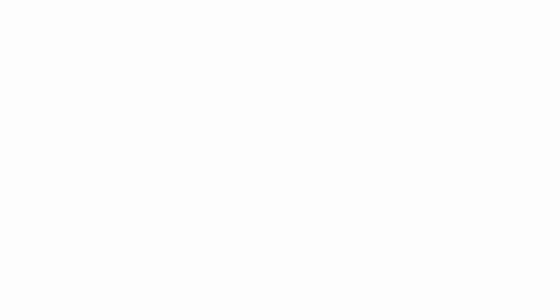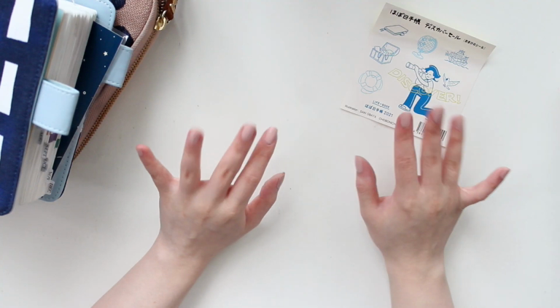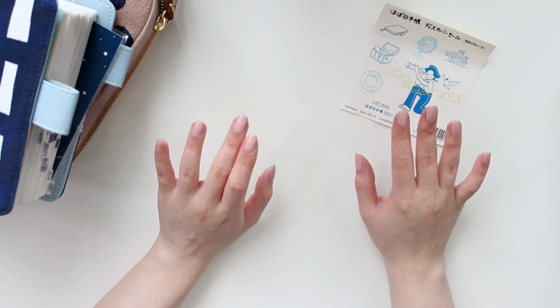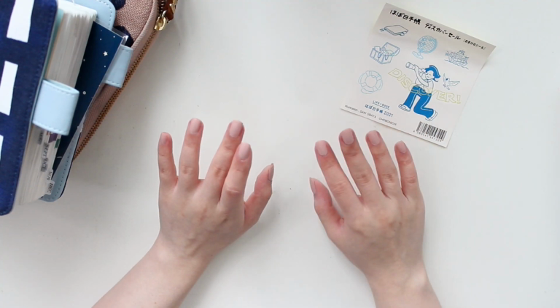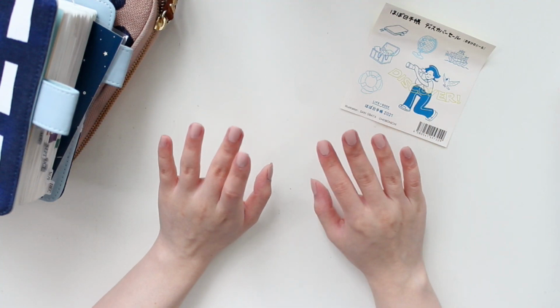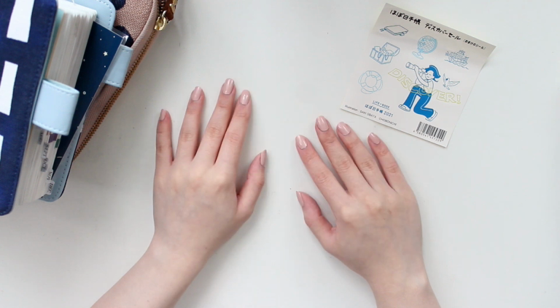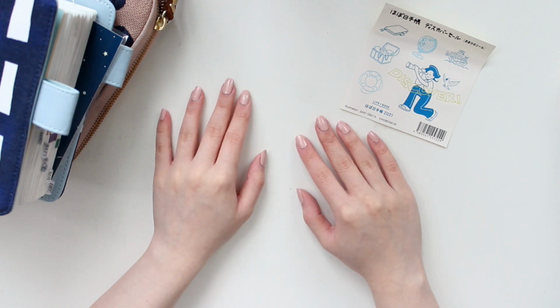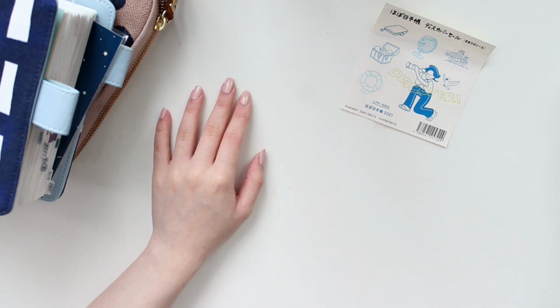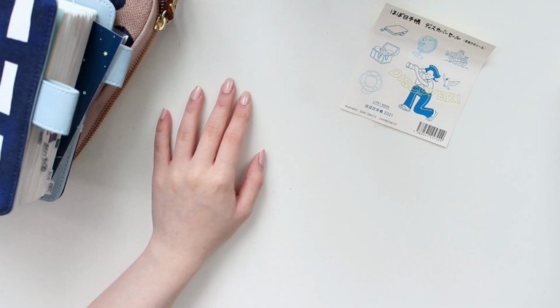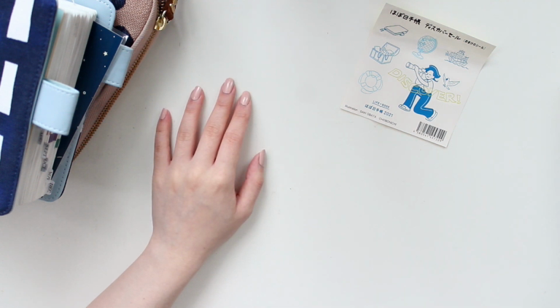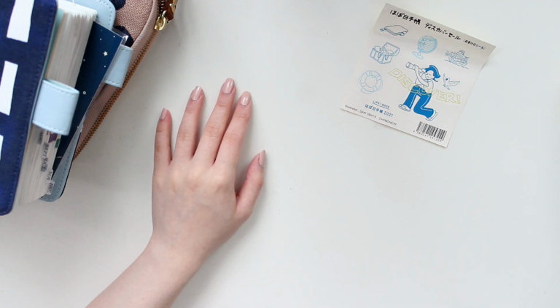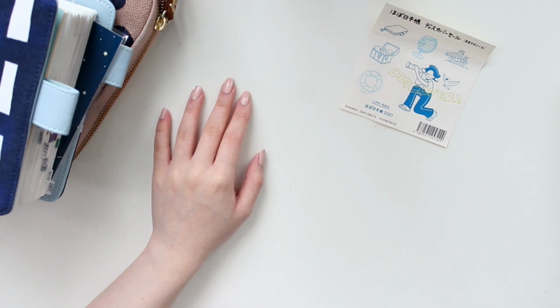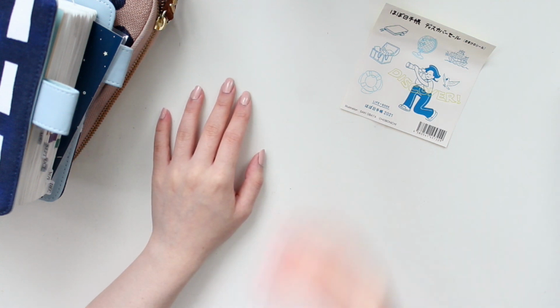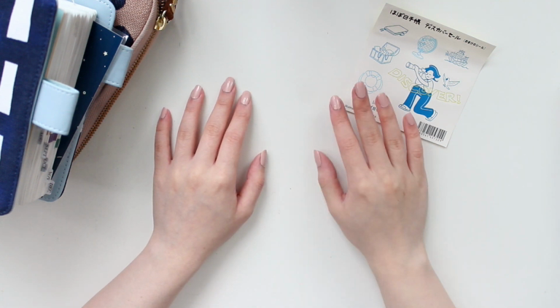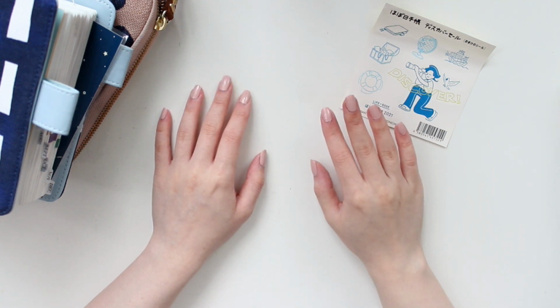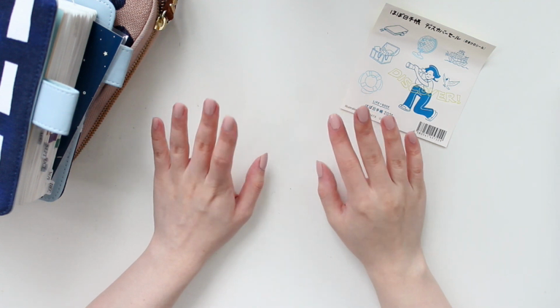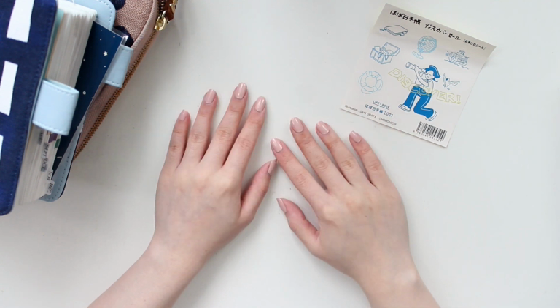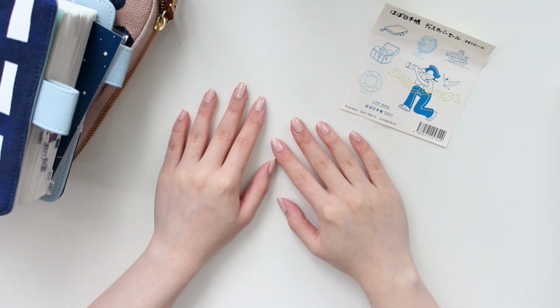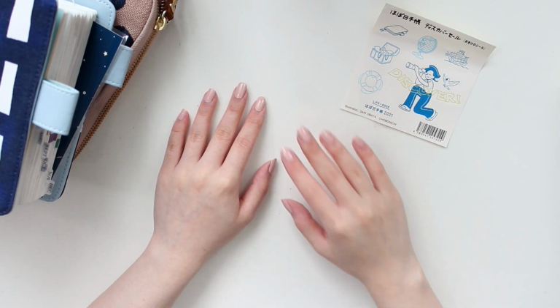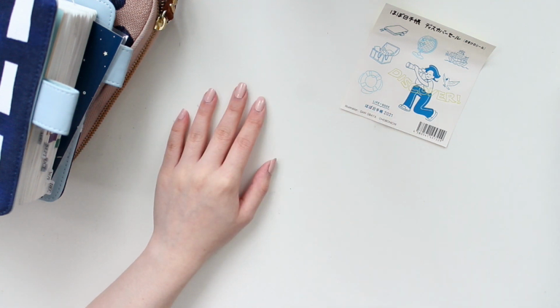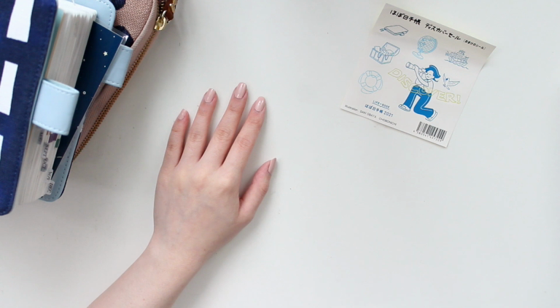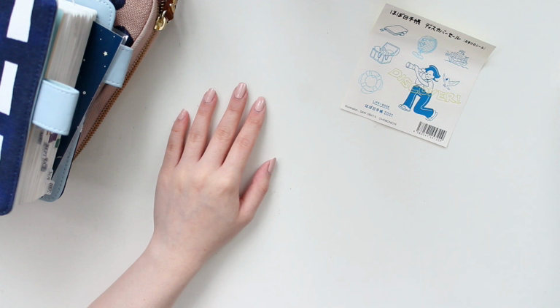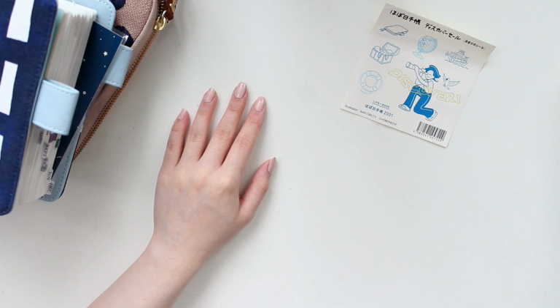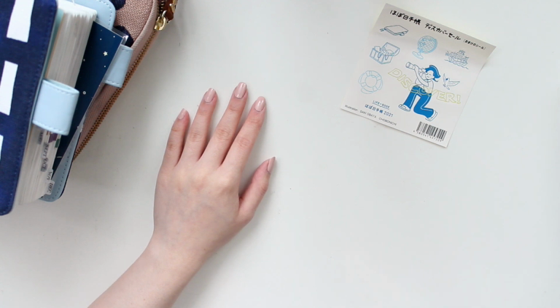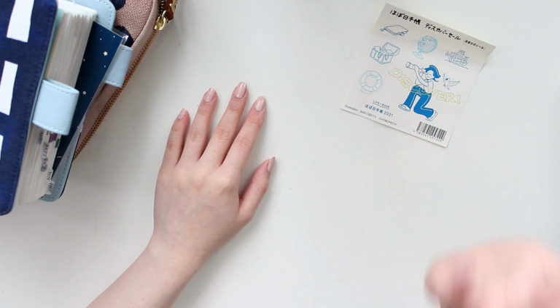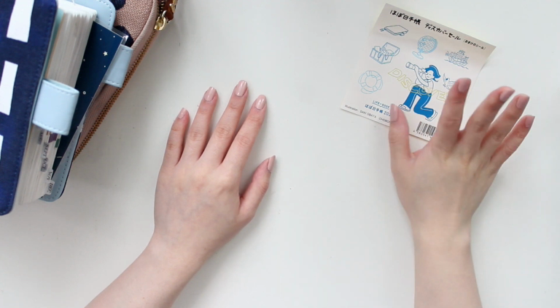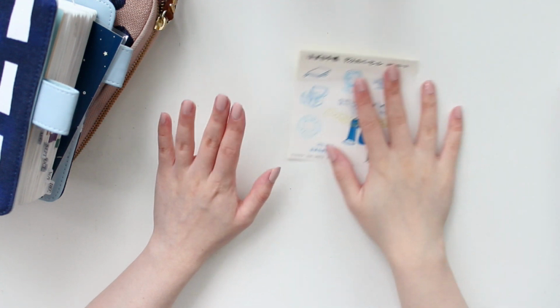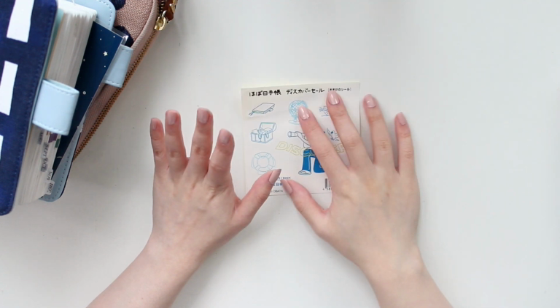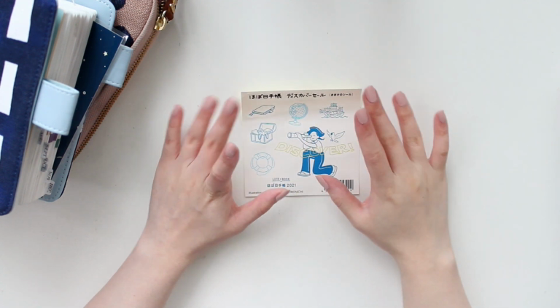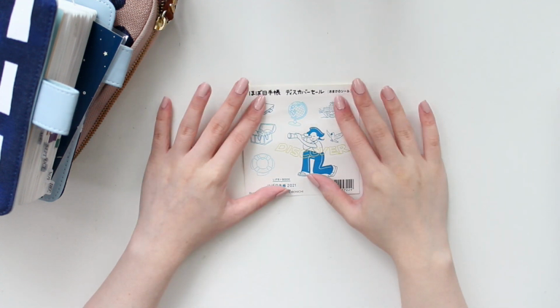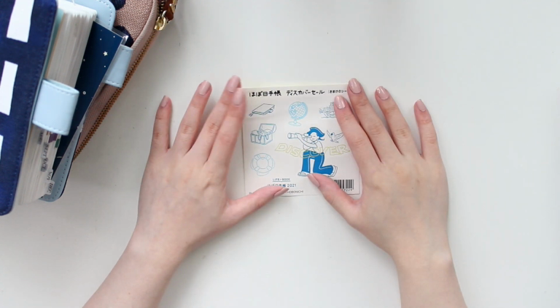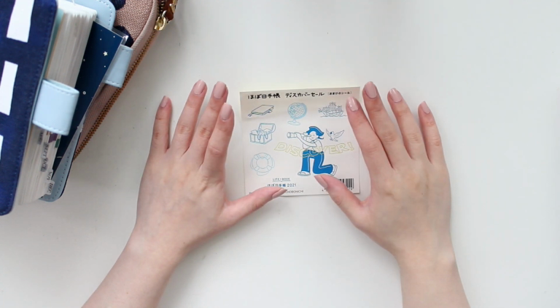Hey everyone, welcome back to another video. My name is Ariel and I am the owner of Arabia Sticker Shop. Today I'm going to be showing you some new things that I picked up from Hobonichi because I made another order during their Discover Sale.